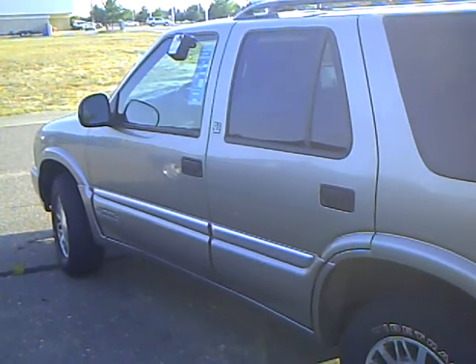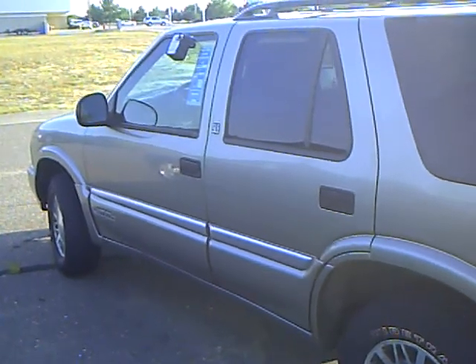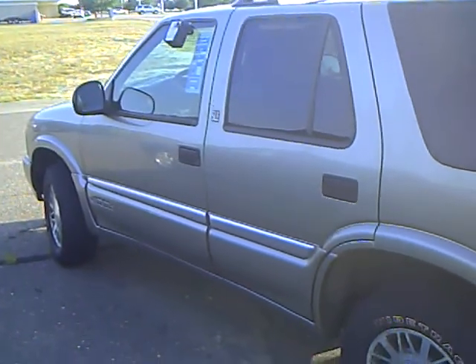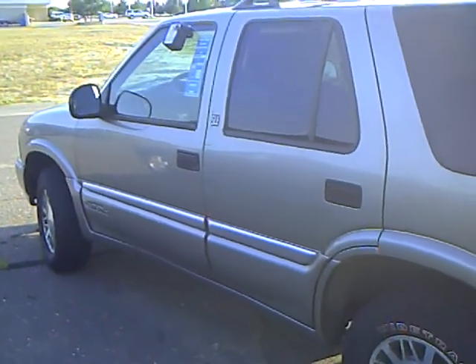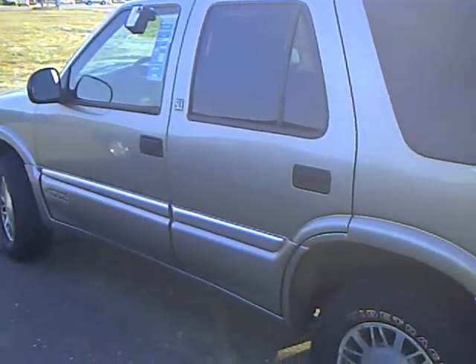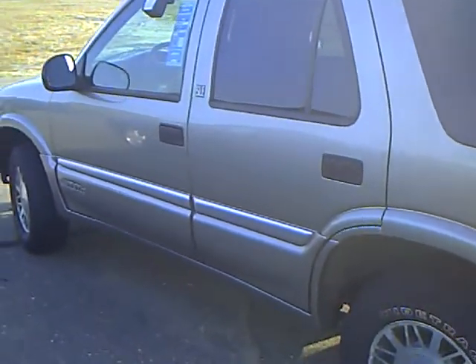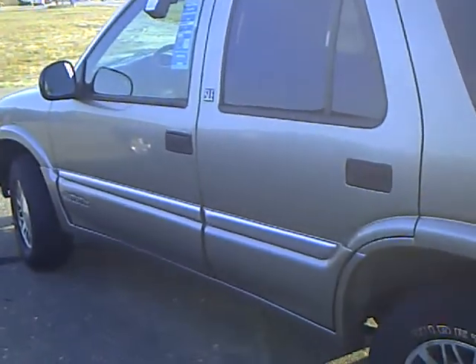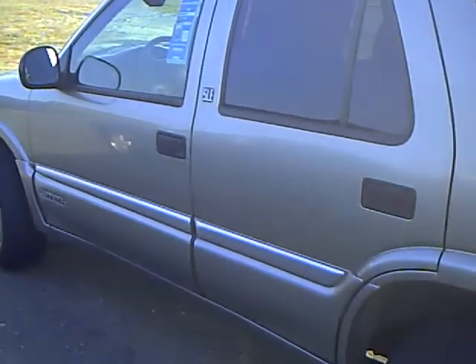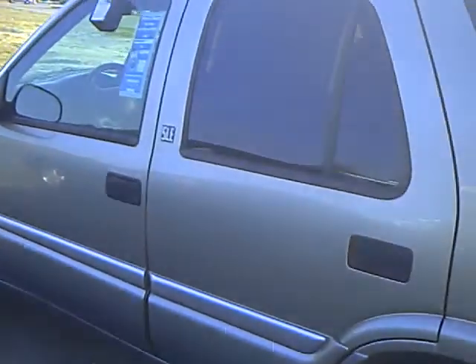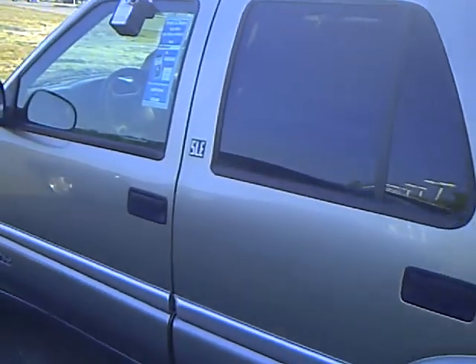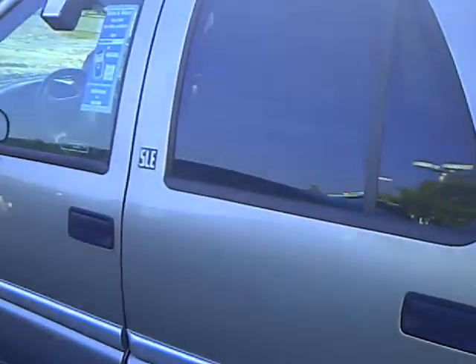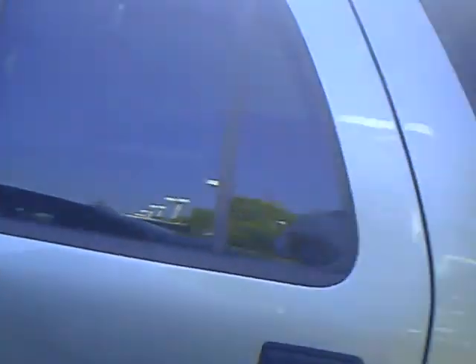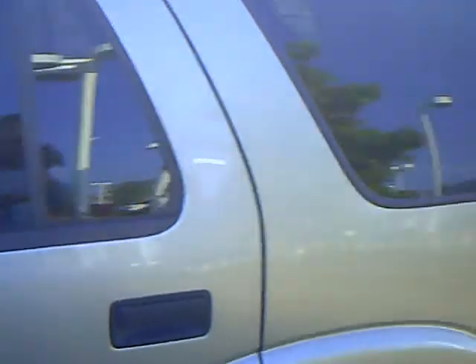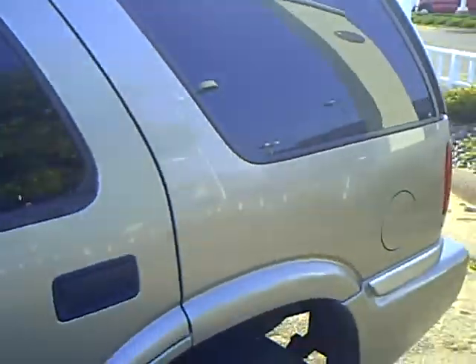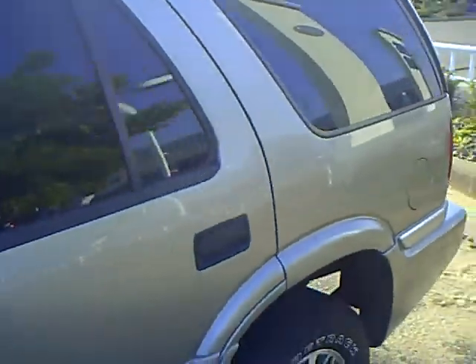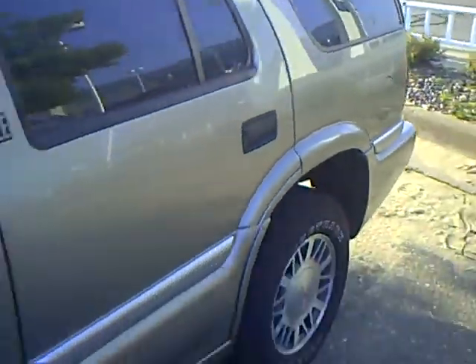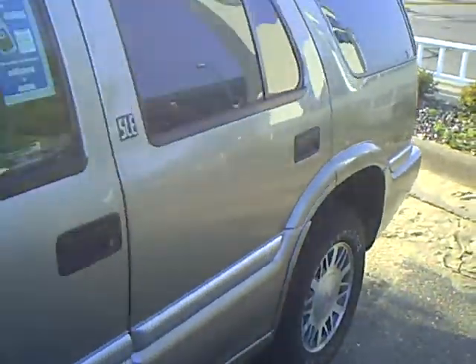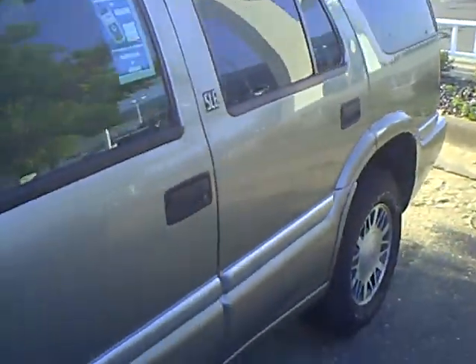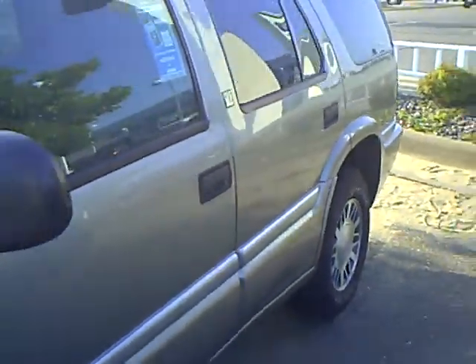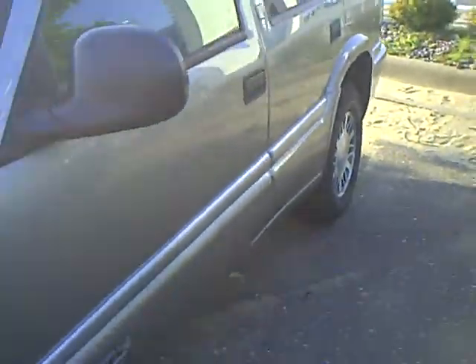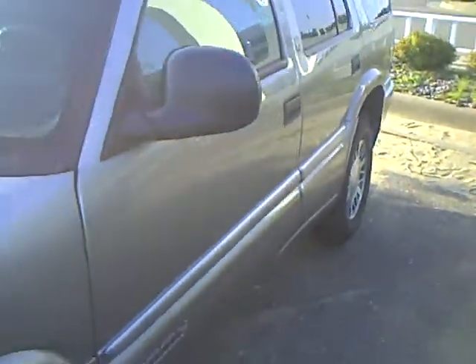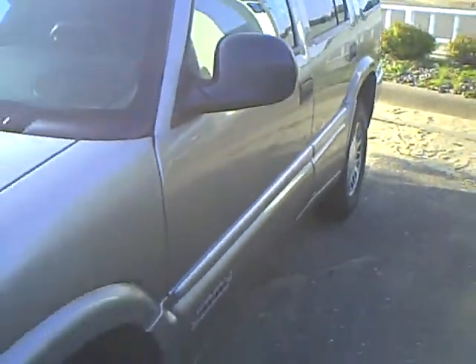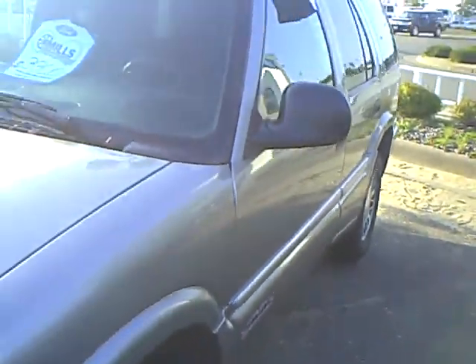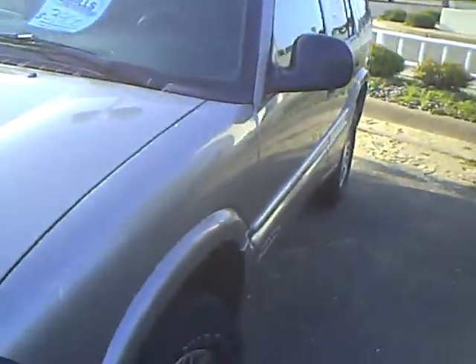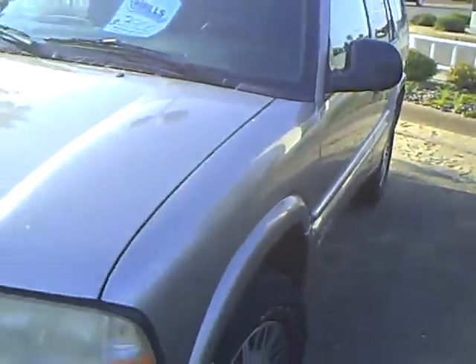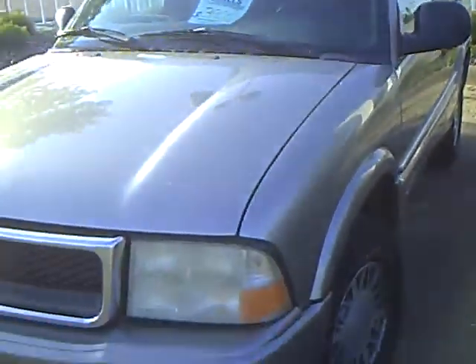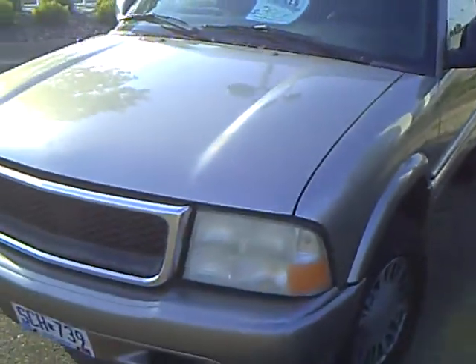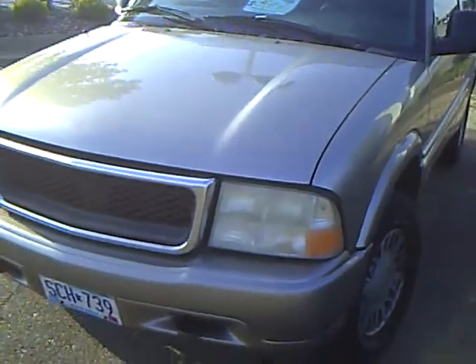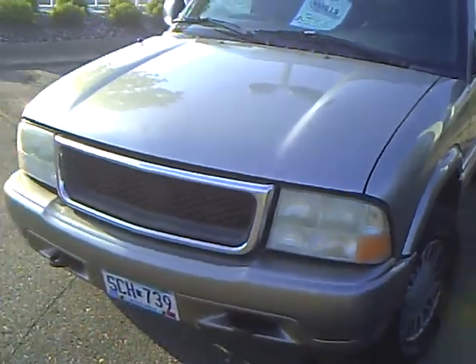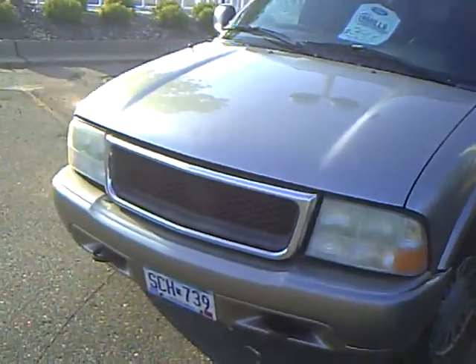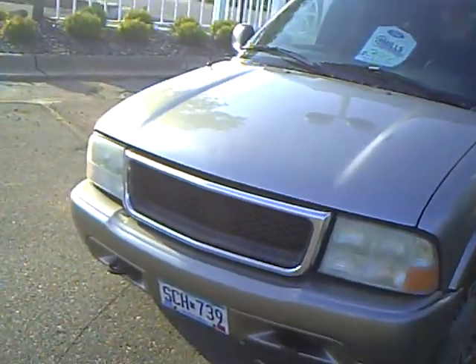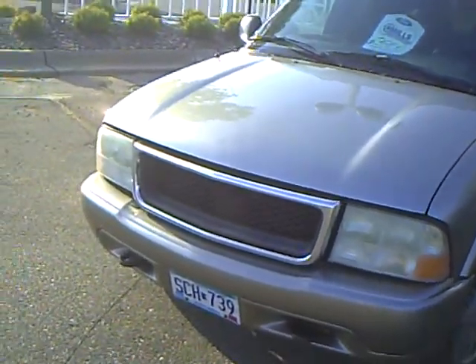Hi, this is Derek Ostrowski with Mills Automotive Group. What we have here is a 1998 GMC Jimmie, stock number 1U090196B, tan in color.